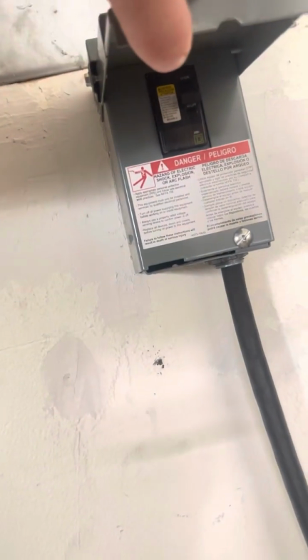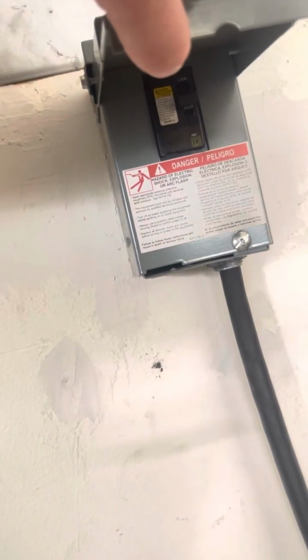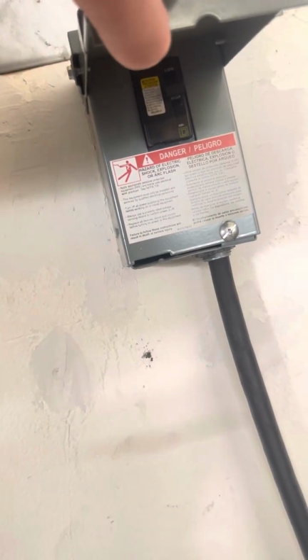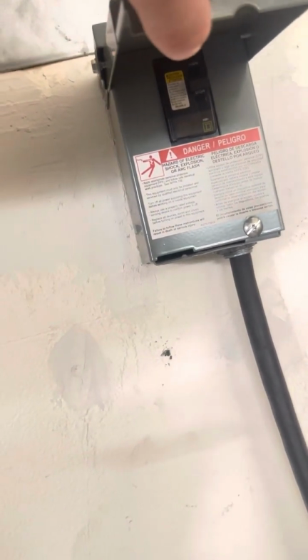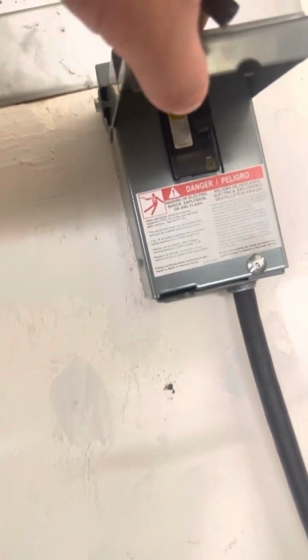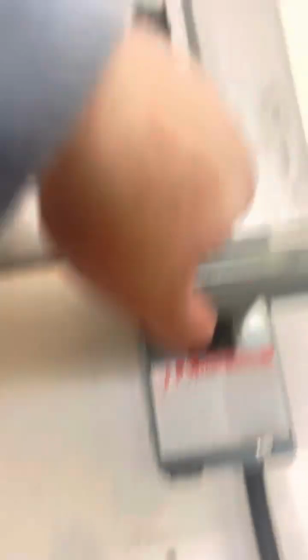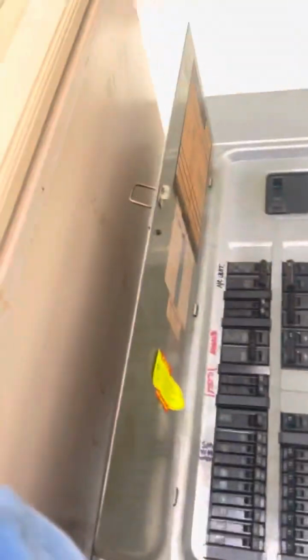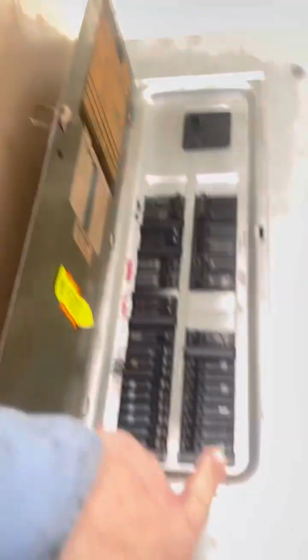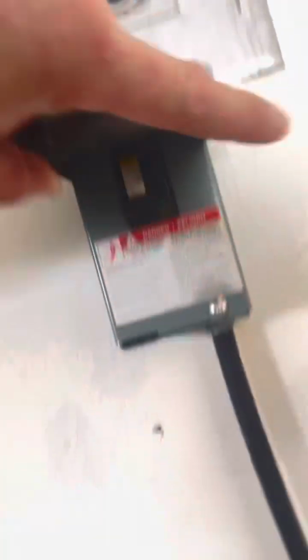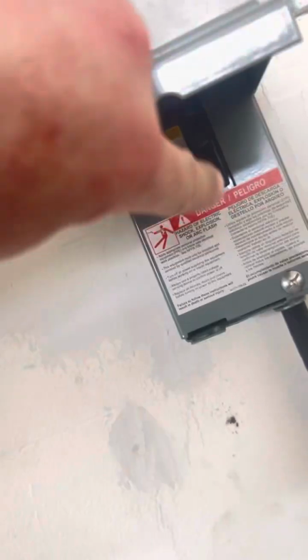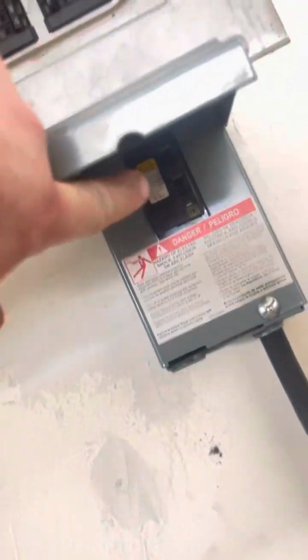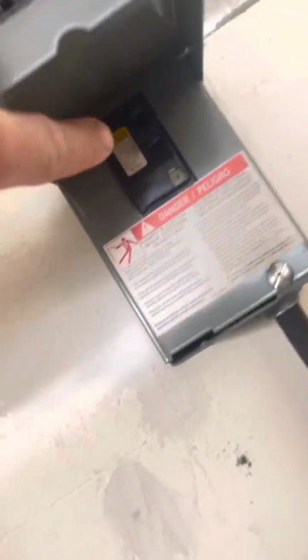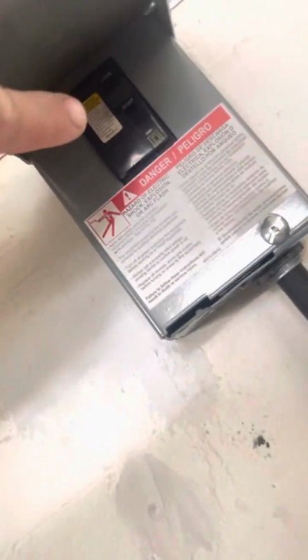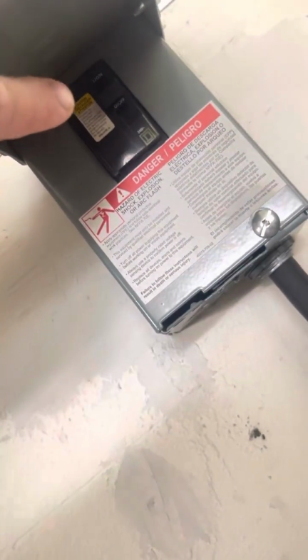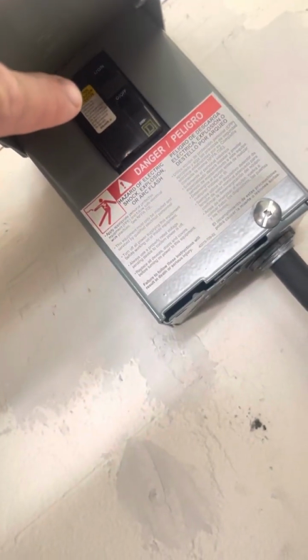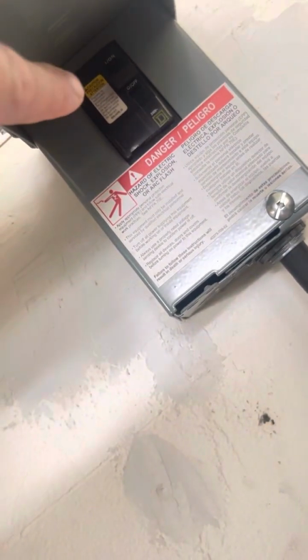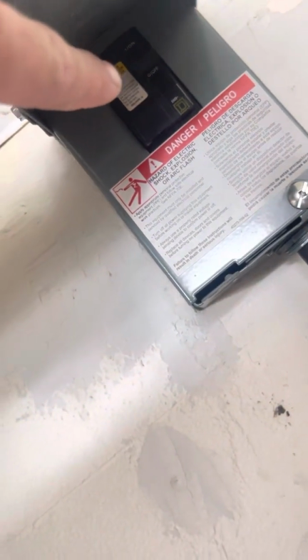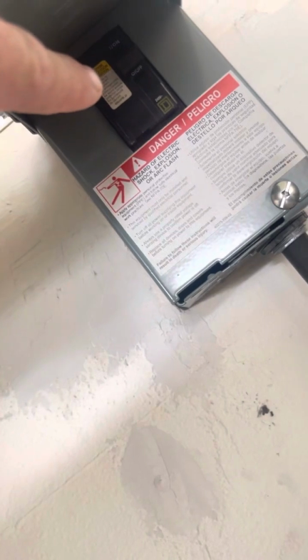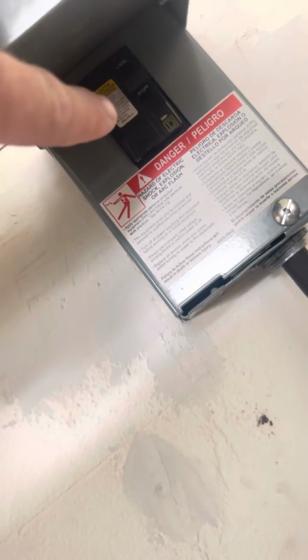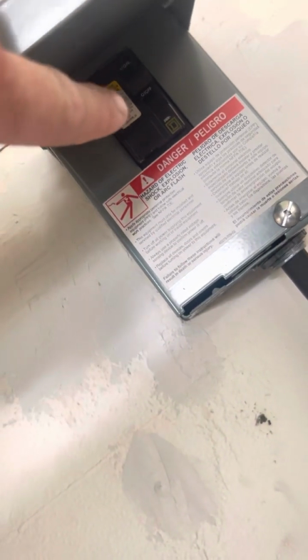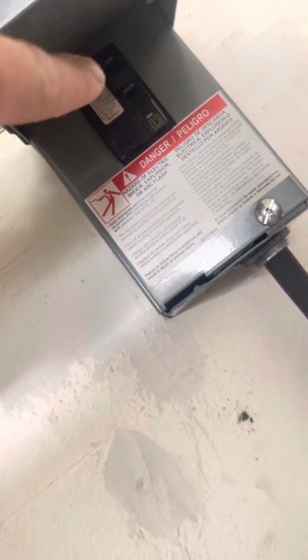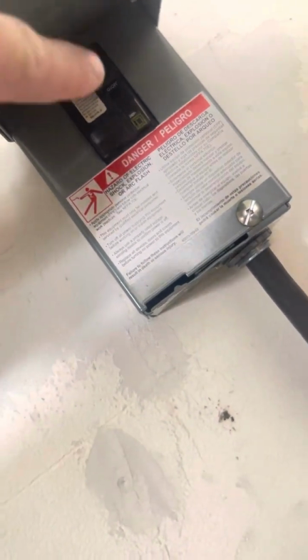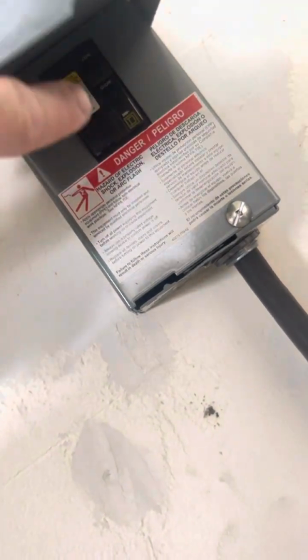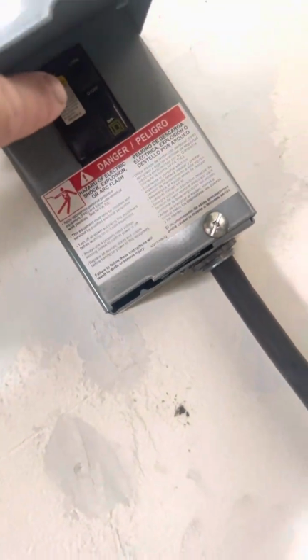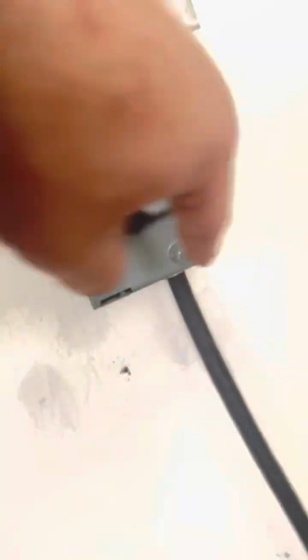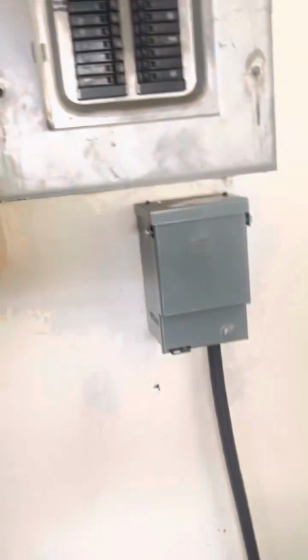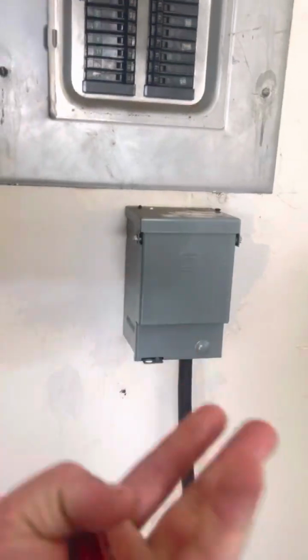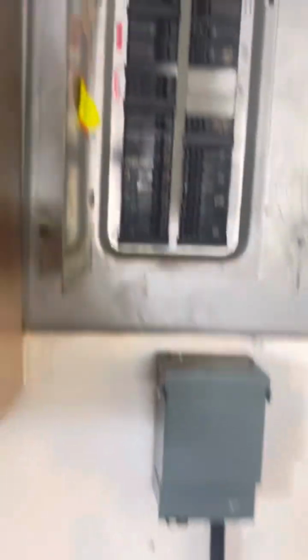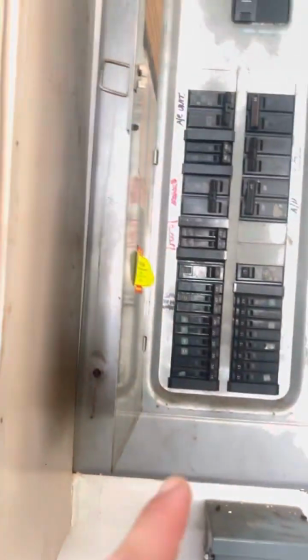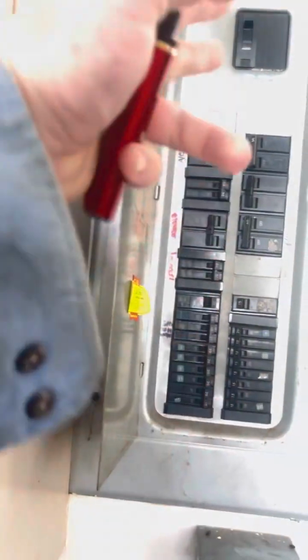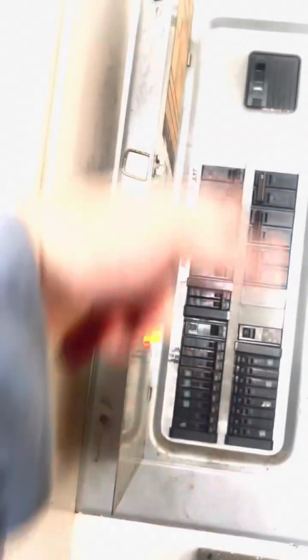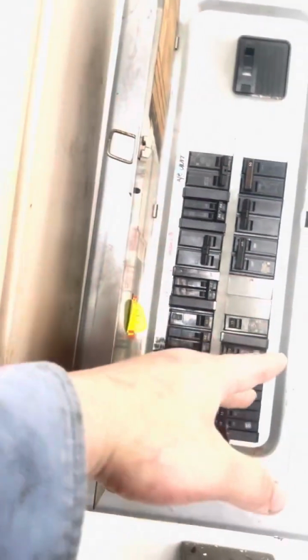So, generator's running, cord's connected, everything is off up there. Go ahead and turn this circuit breaker on — that's the generator circuit breaker. Now, when this is on, you have available power, but you don't have anything on yet.